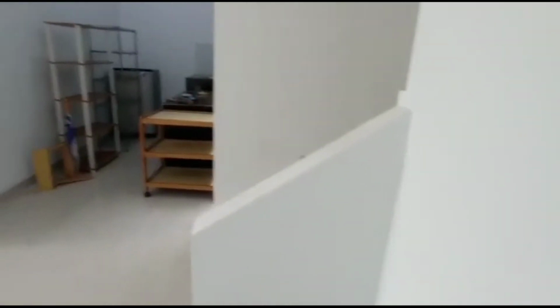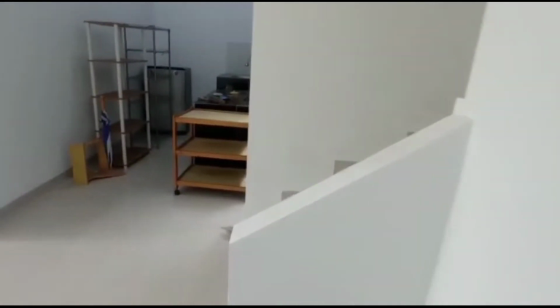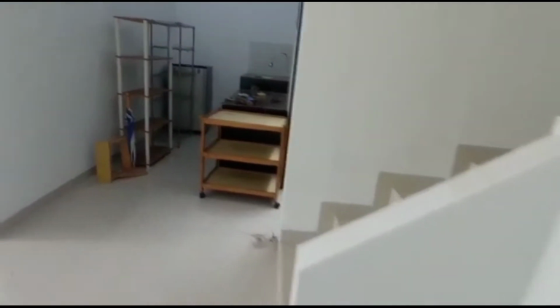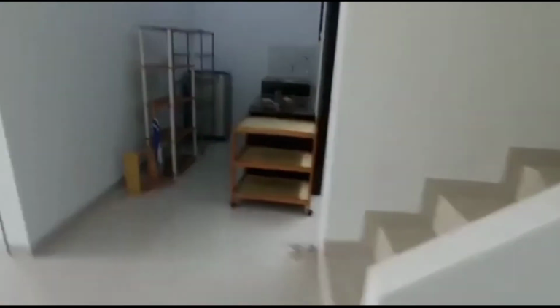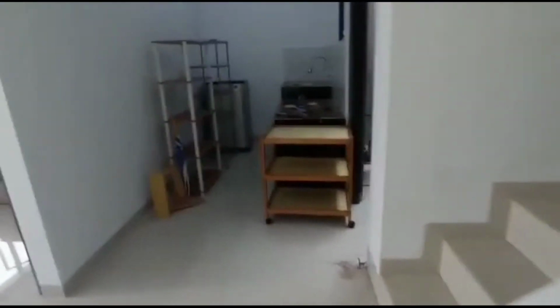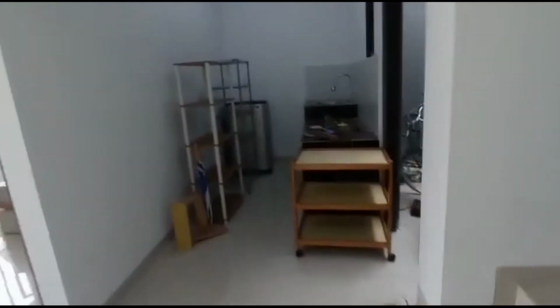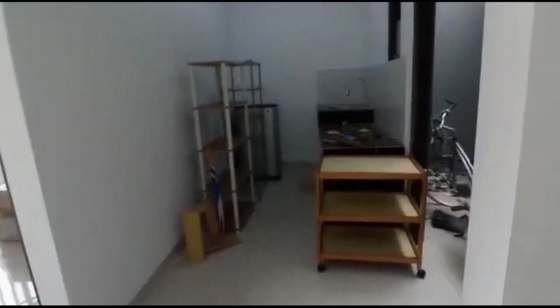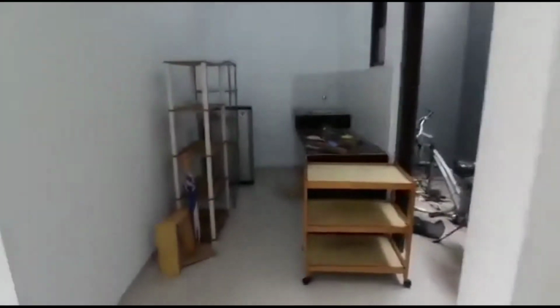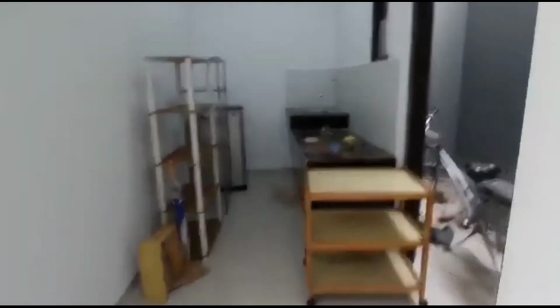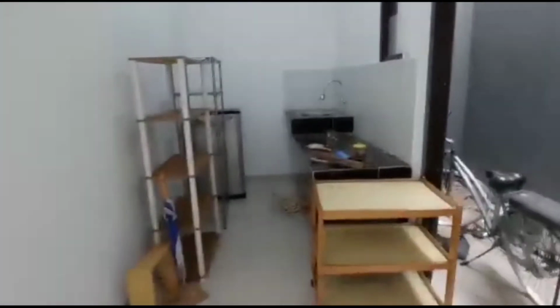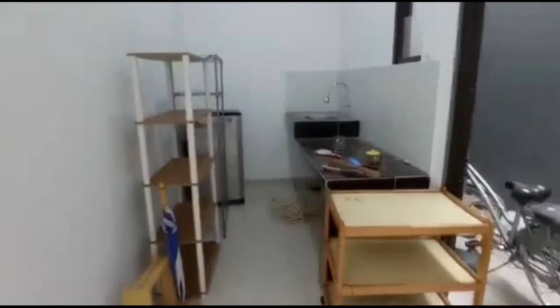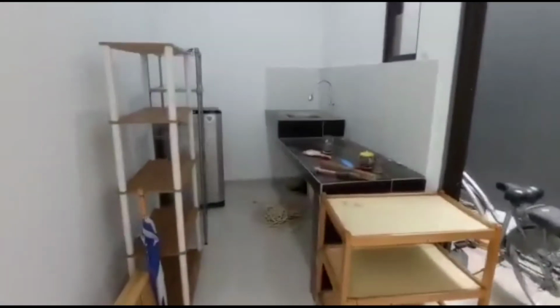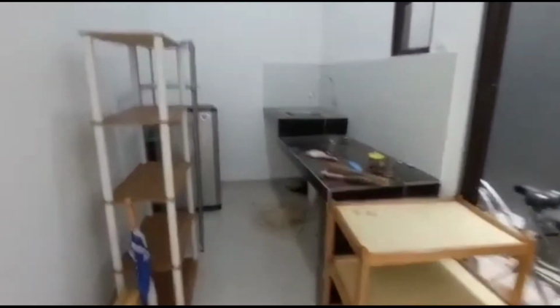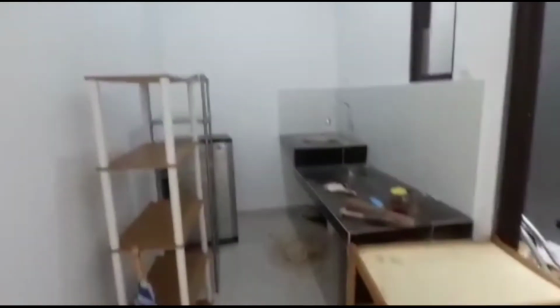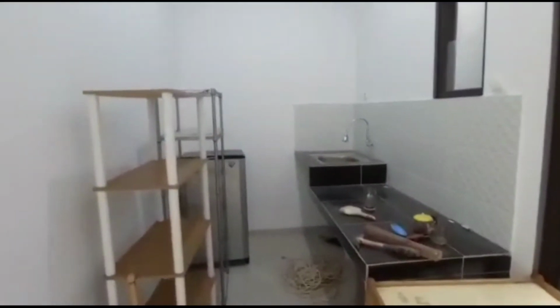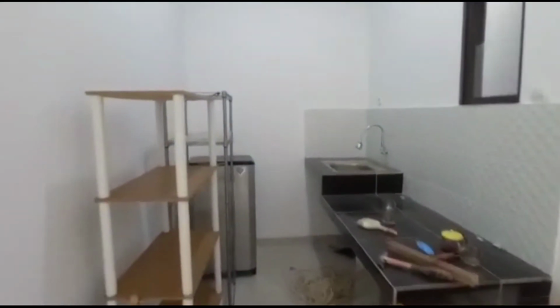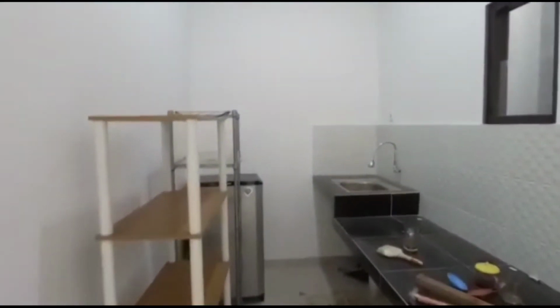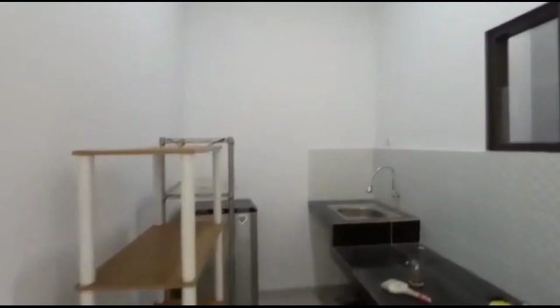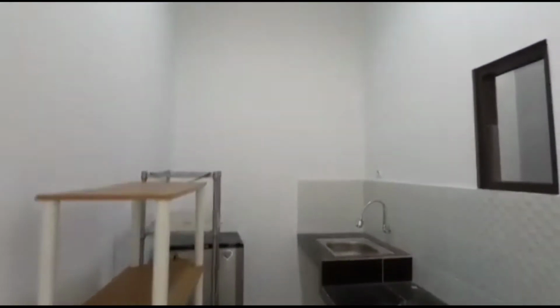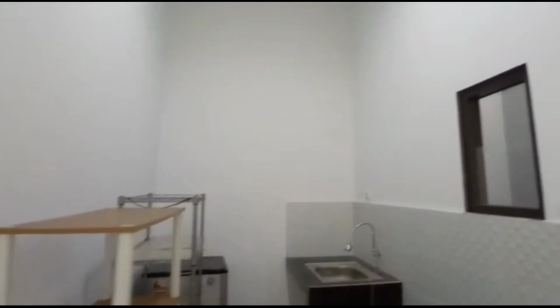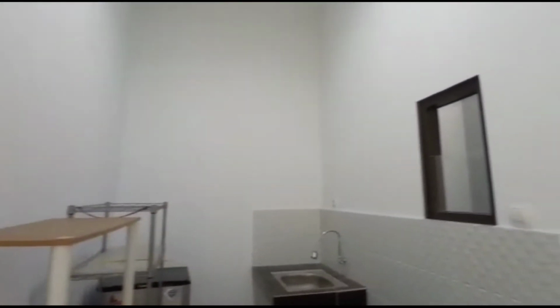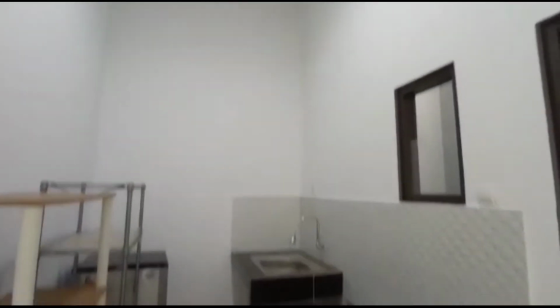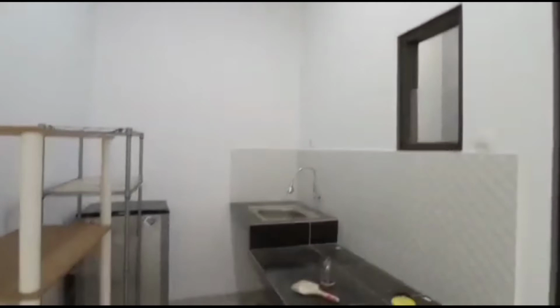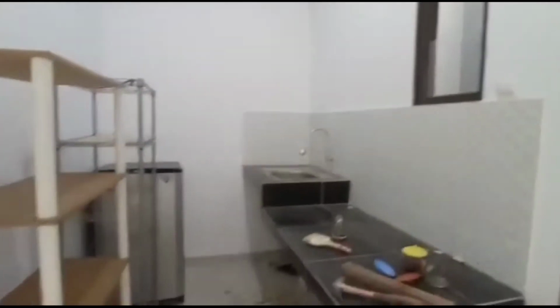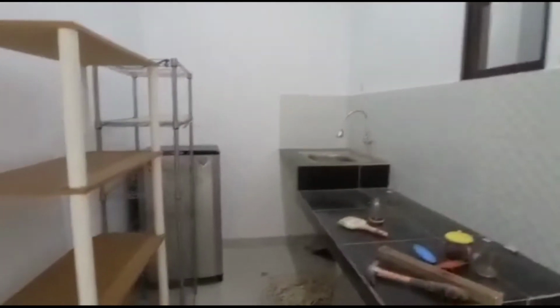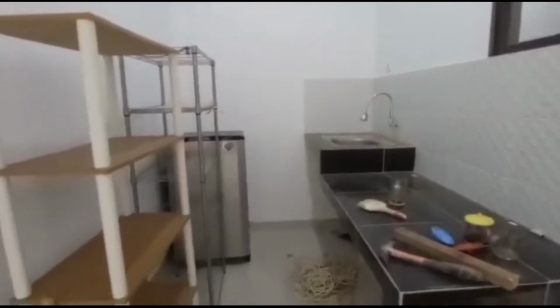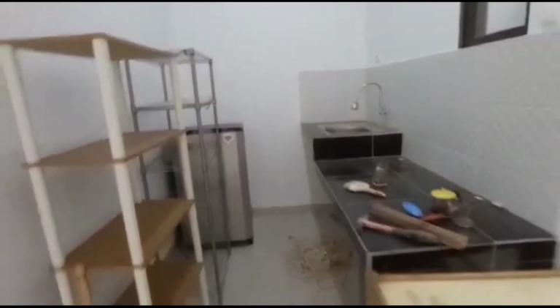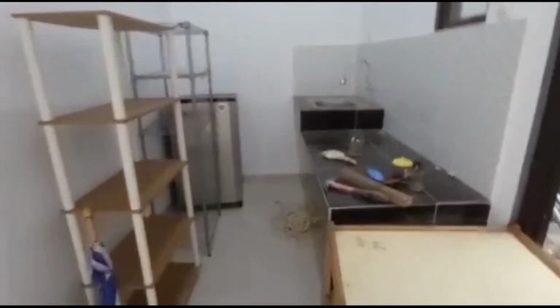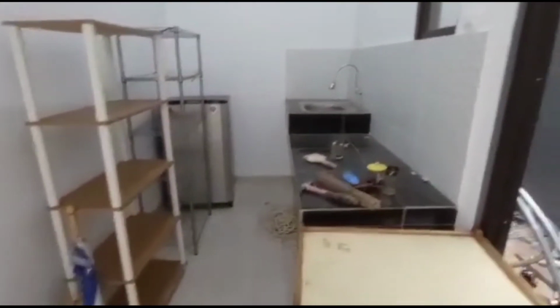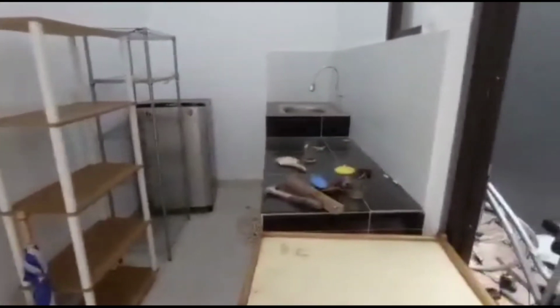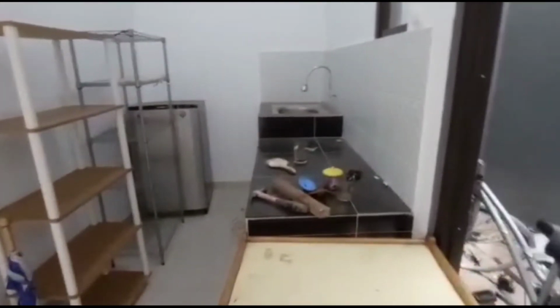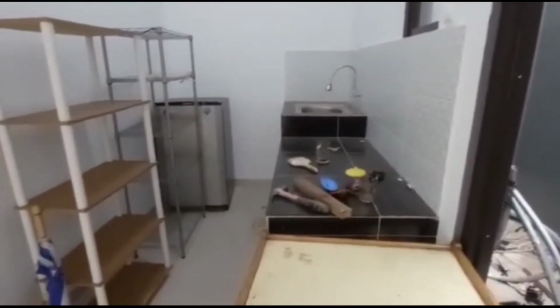Lalu juga di sini bagian dapur. Ada wastafel-nya. Enak ya, buat masak.